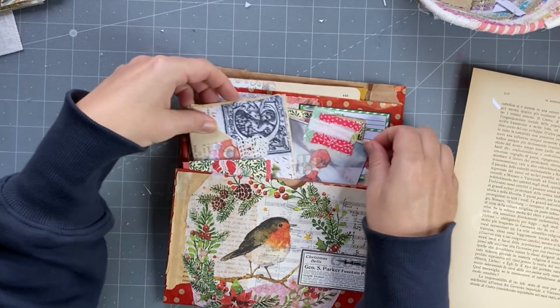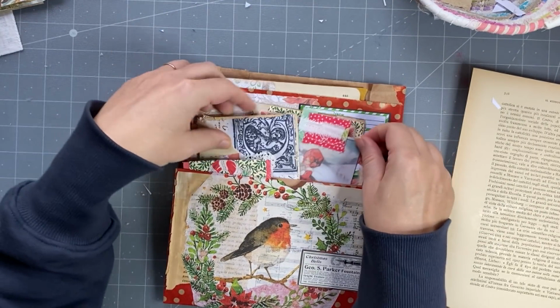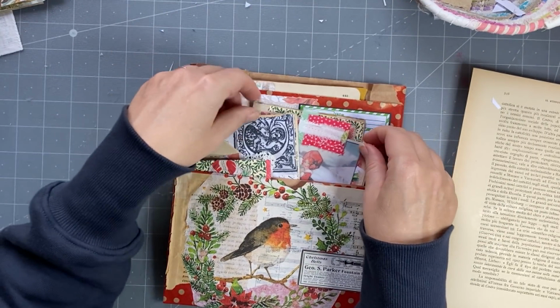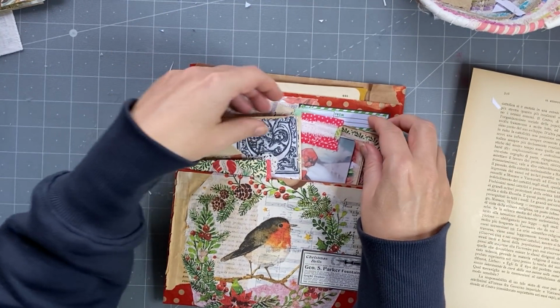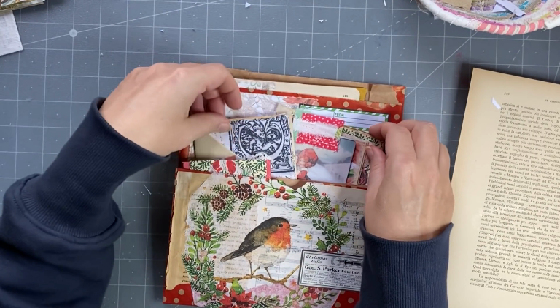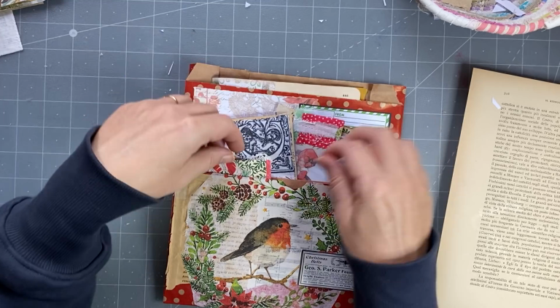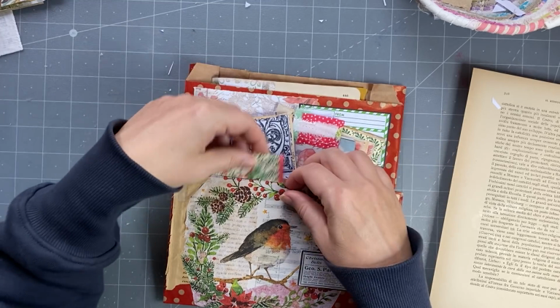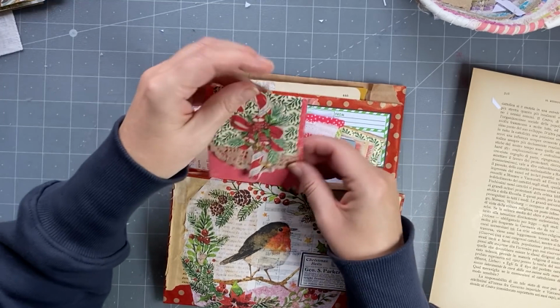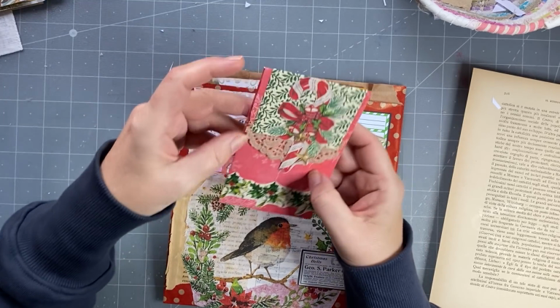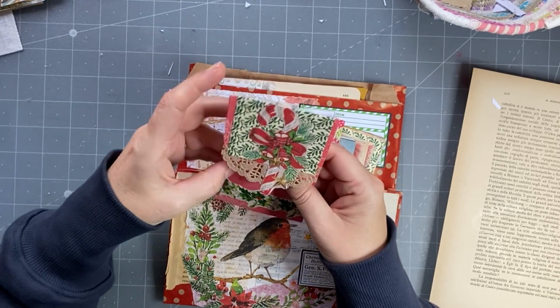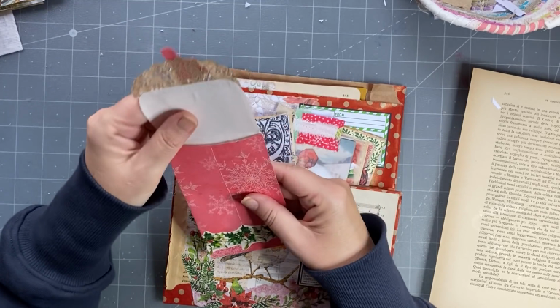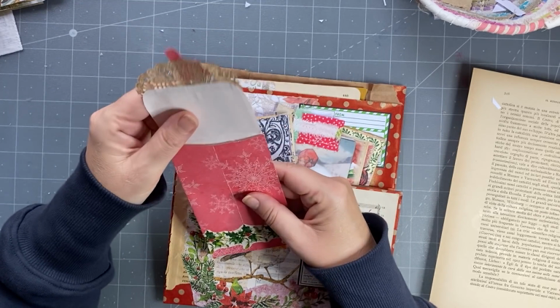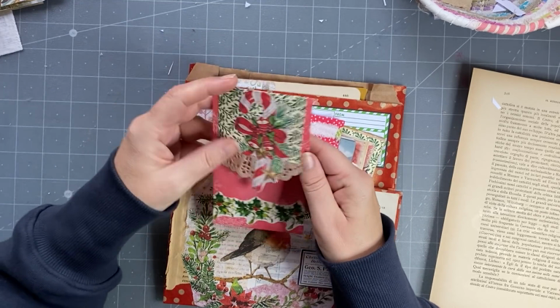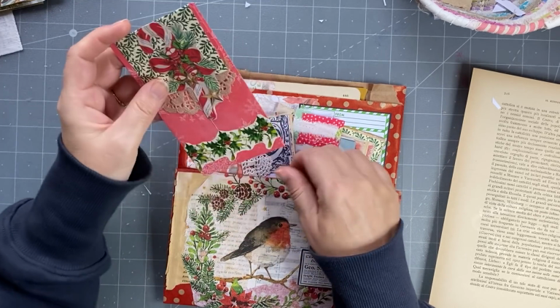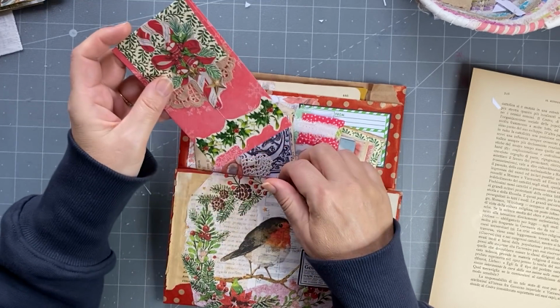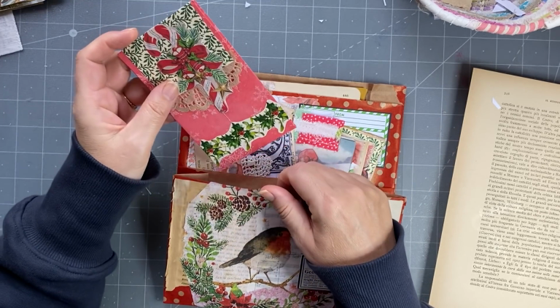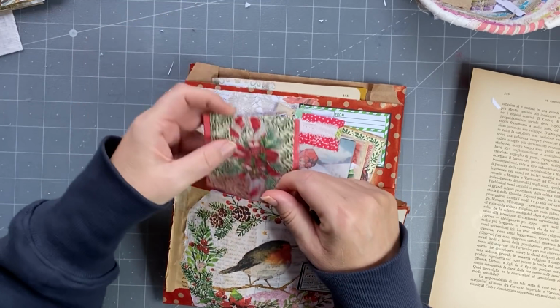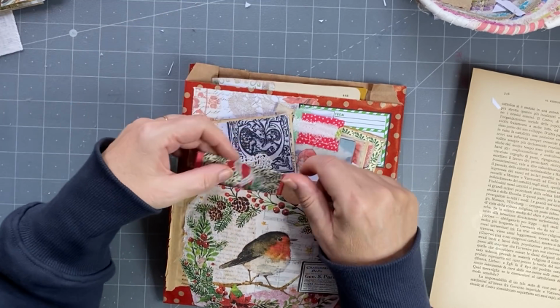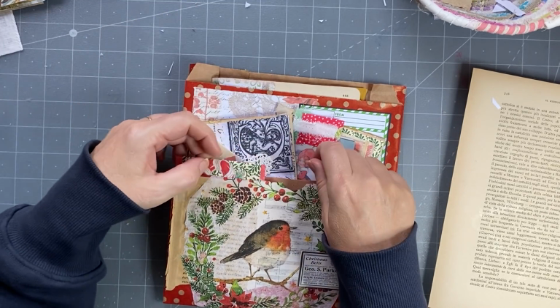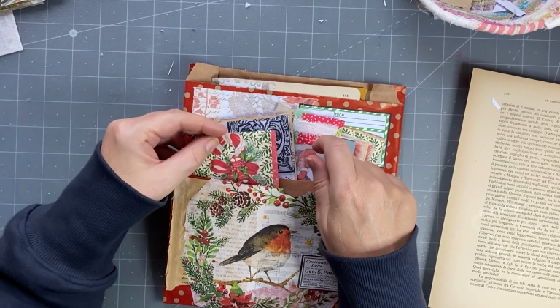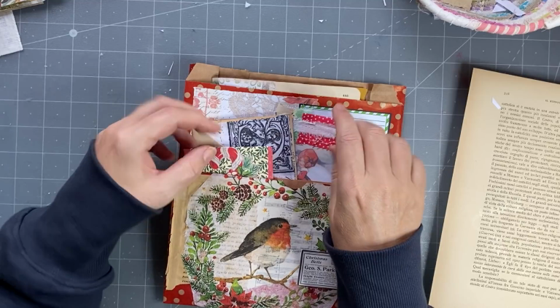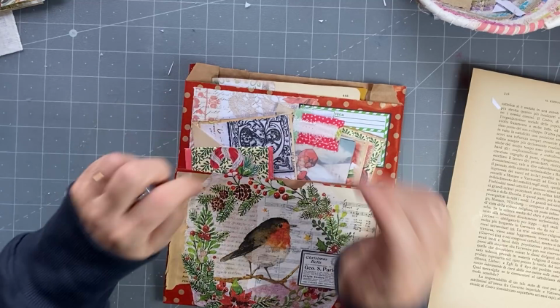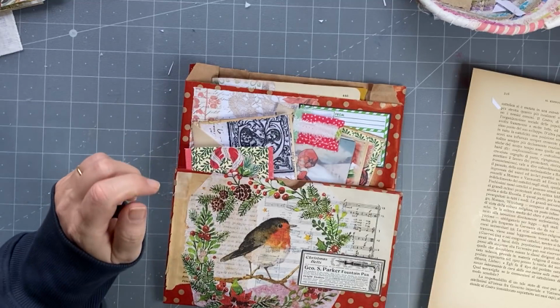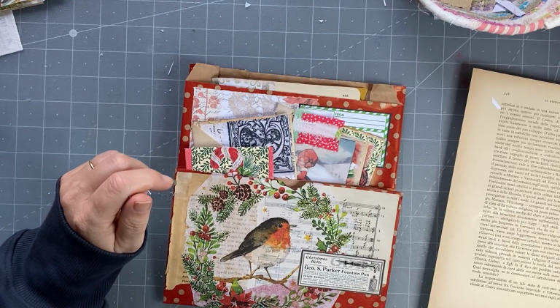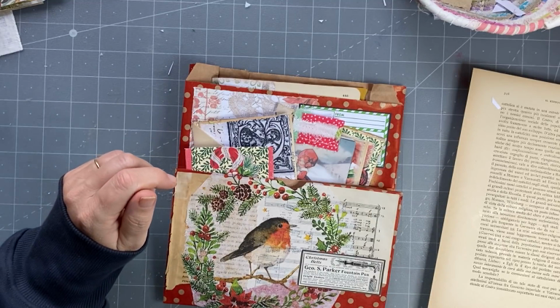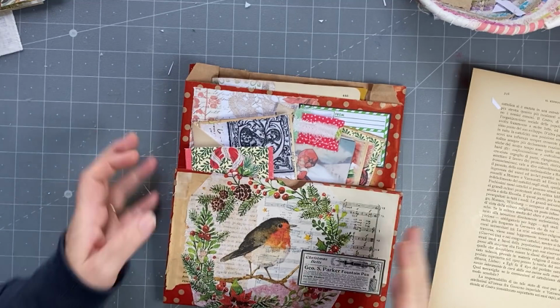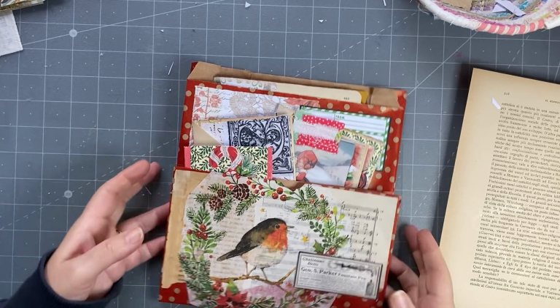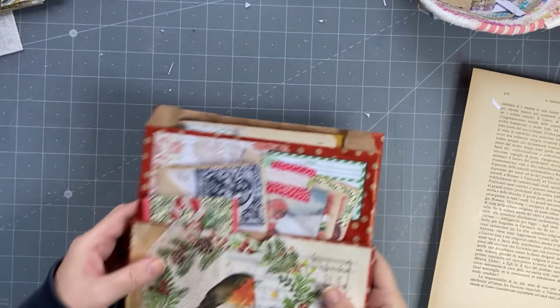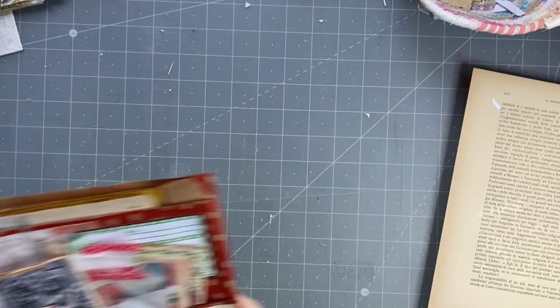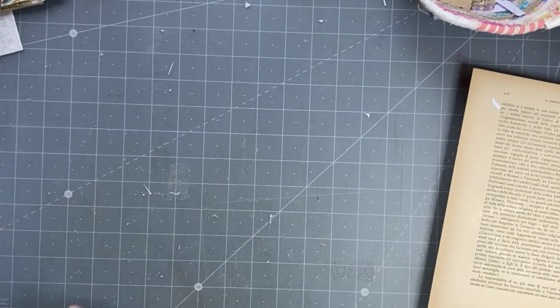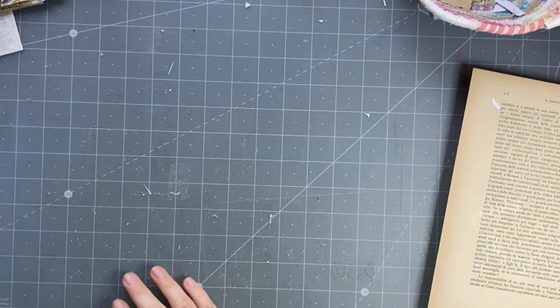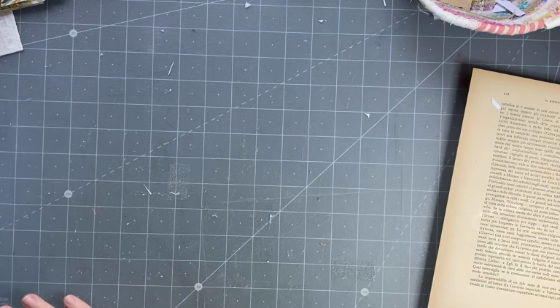Of course you could make more things. Then we've got this little envelope that I made in another video, and I'm going to make some tags.